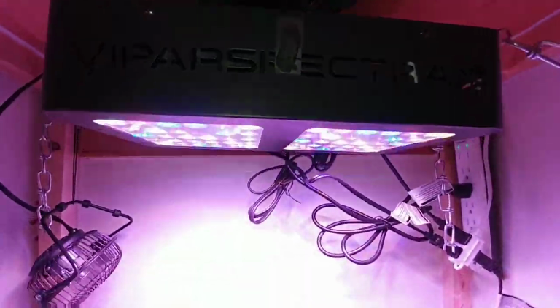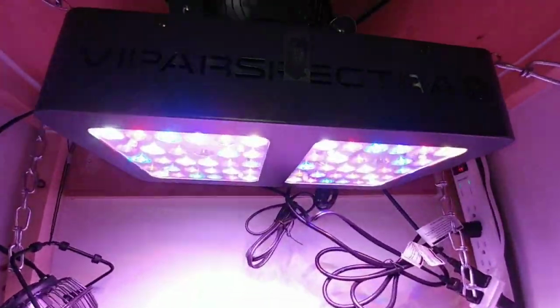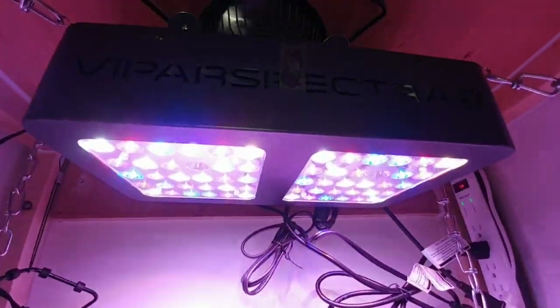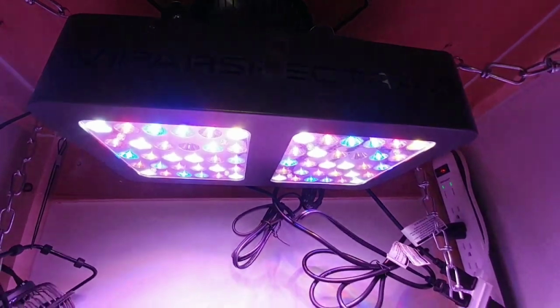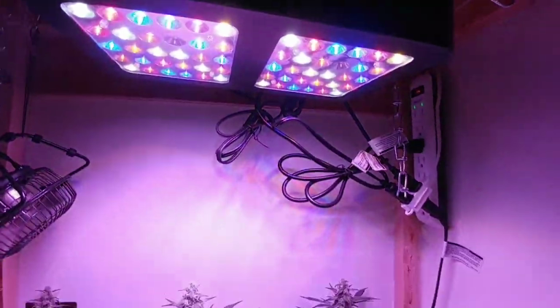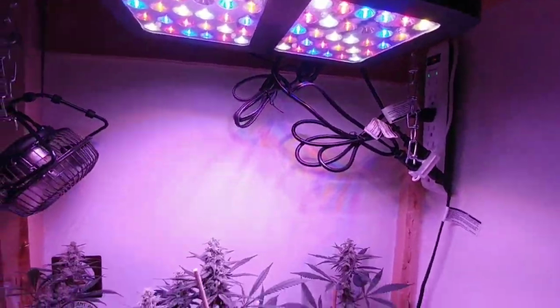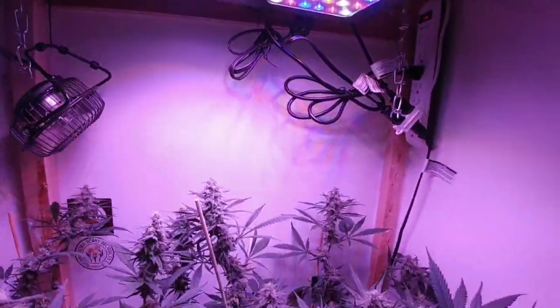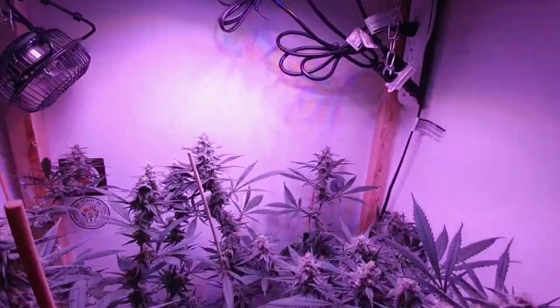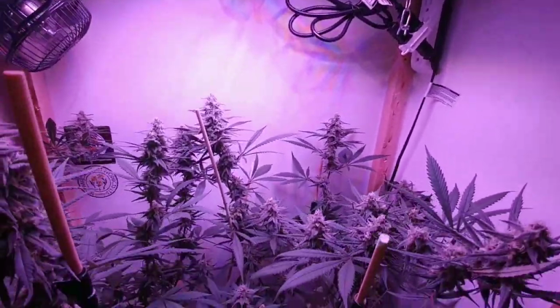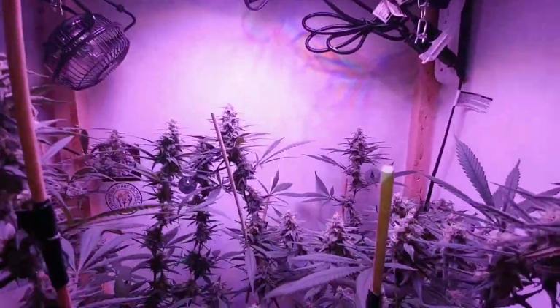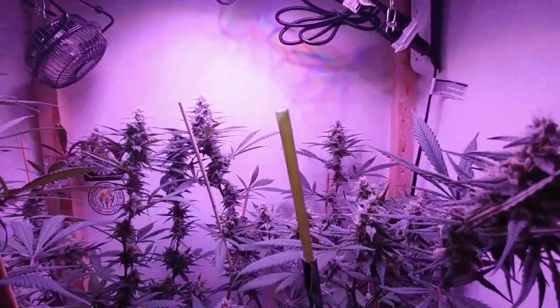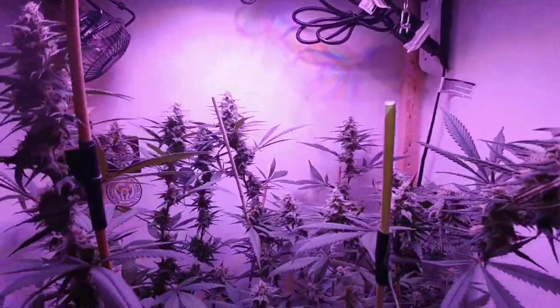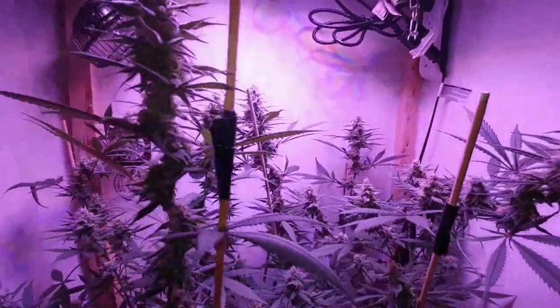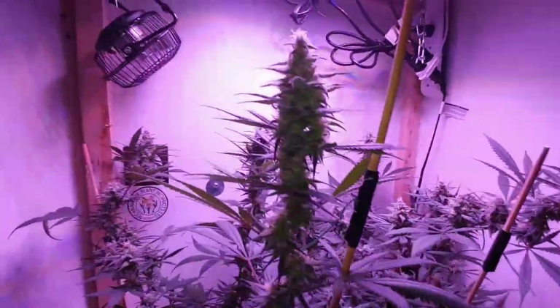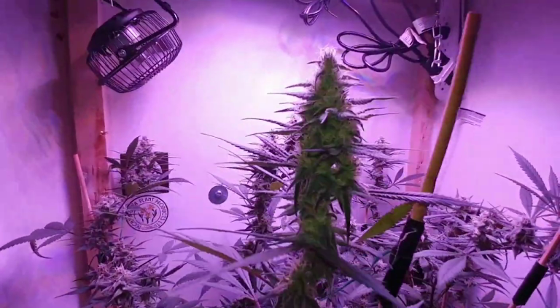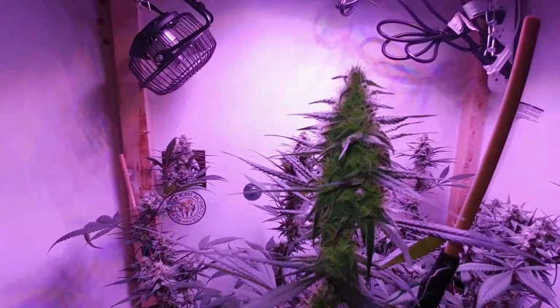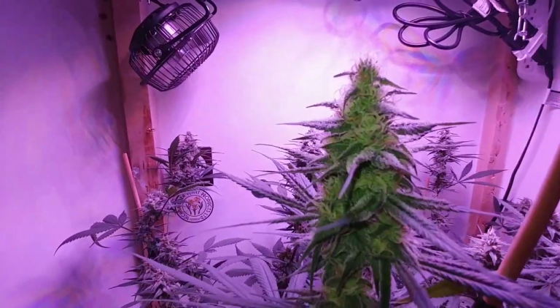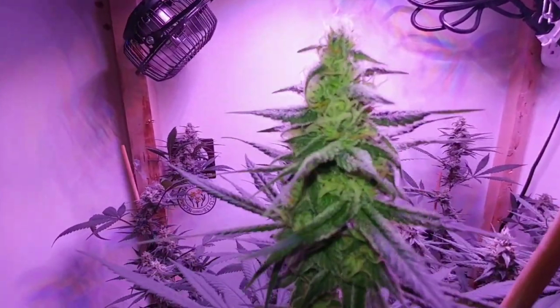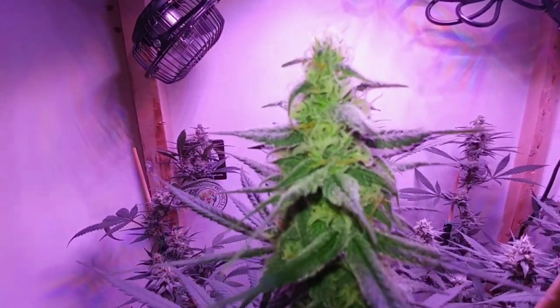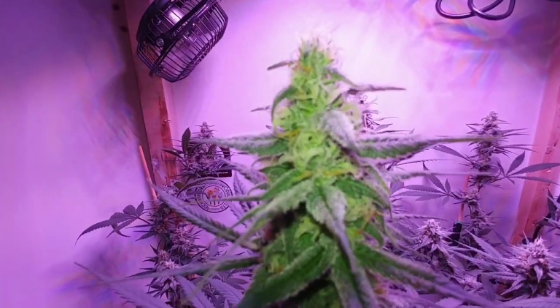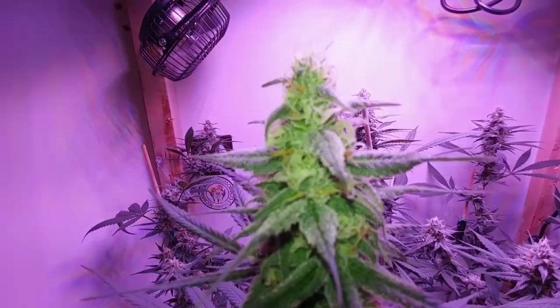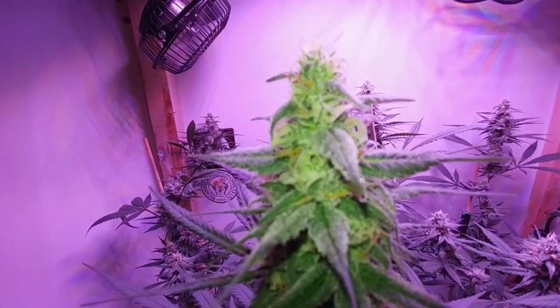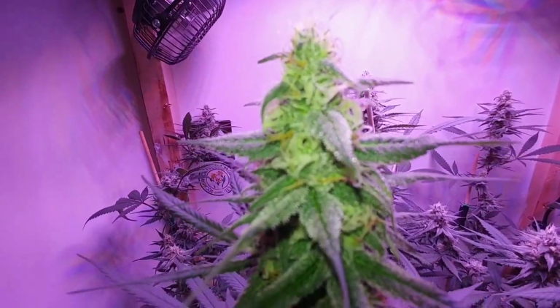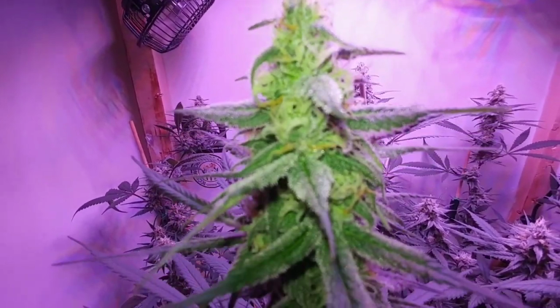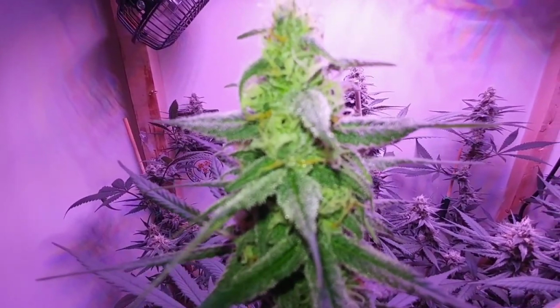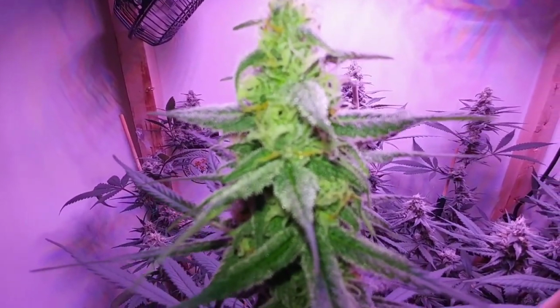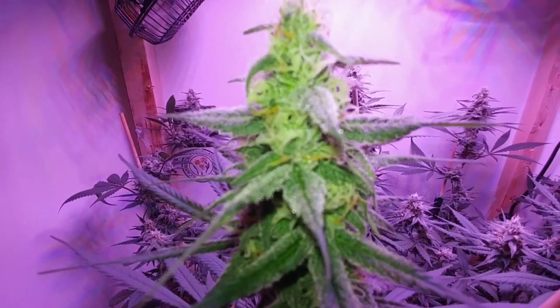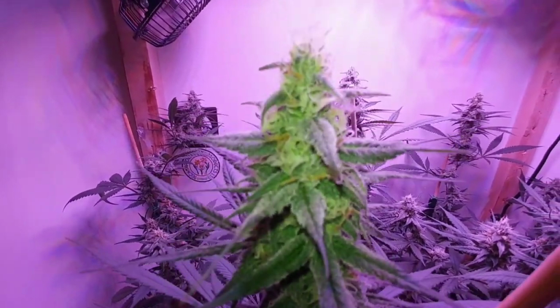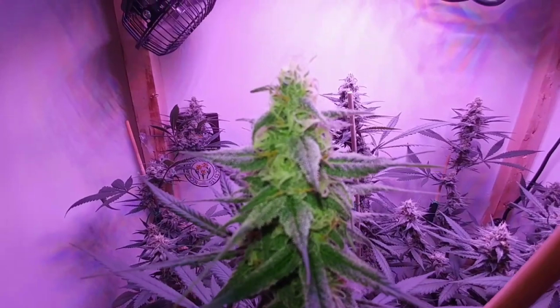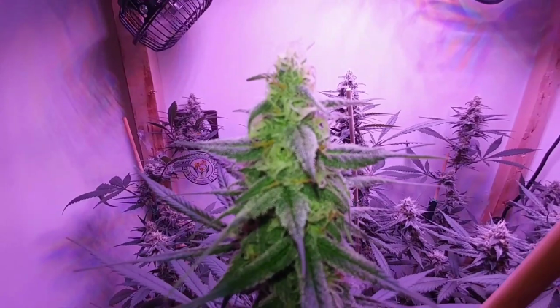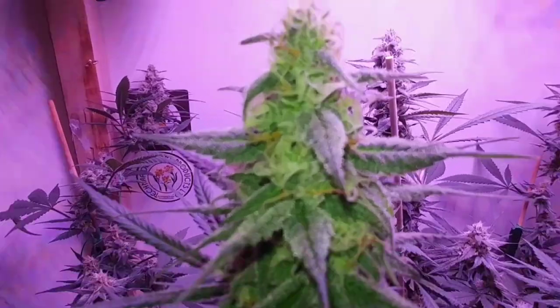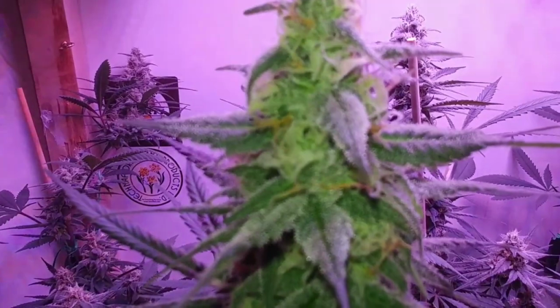Alright, so we're in here with the Viper Spectra, looking nice as expected. Things are super frosty — look at that.